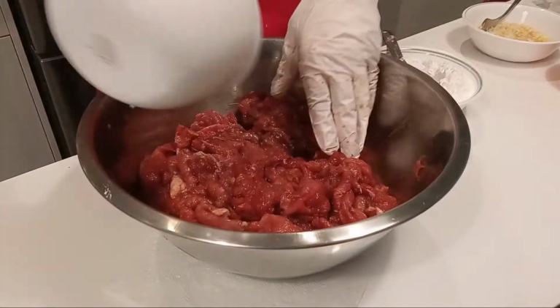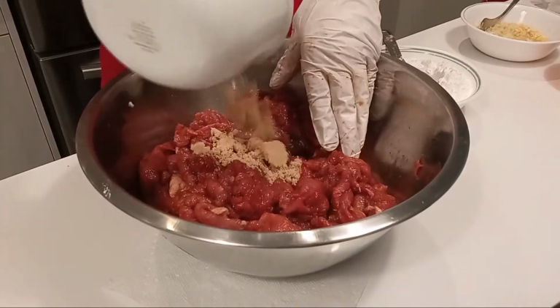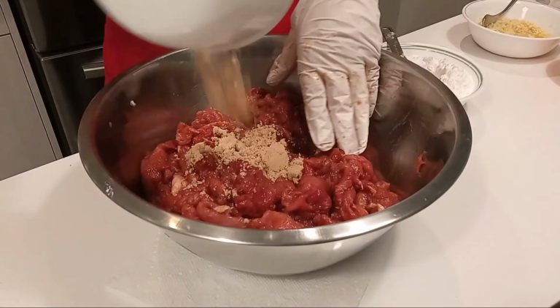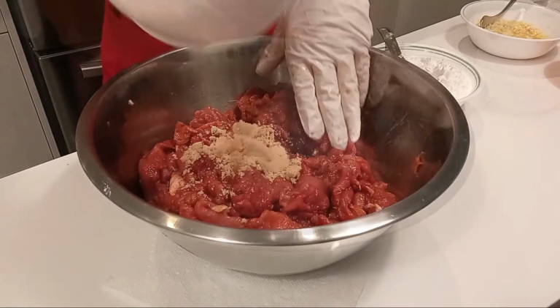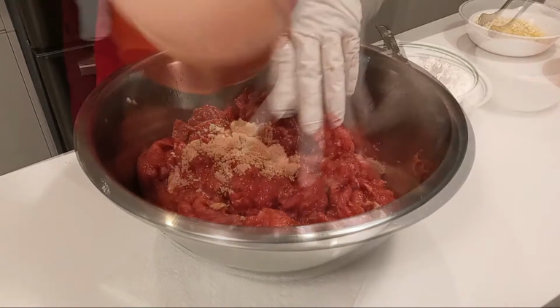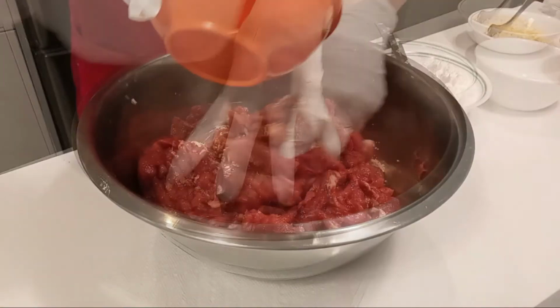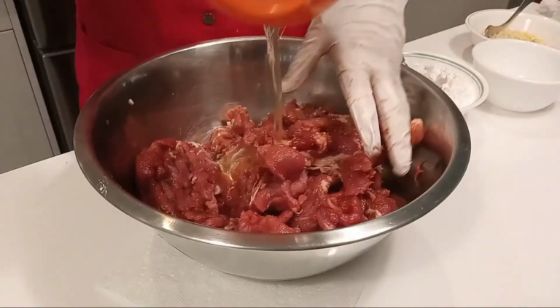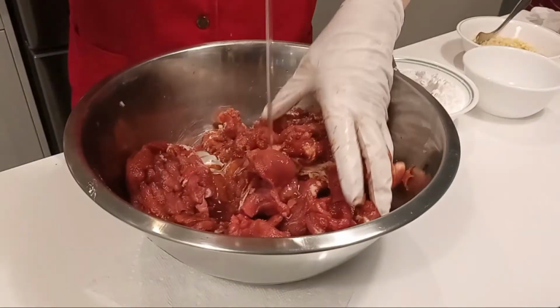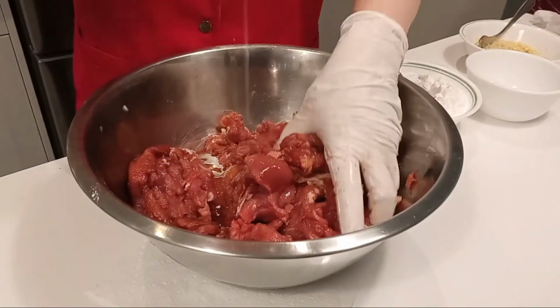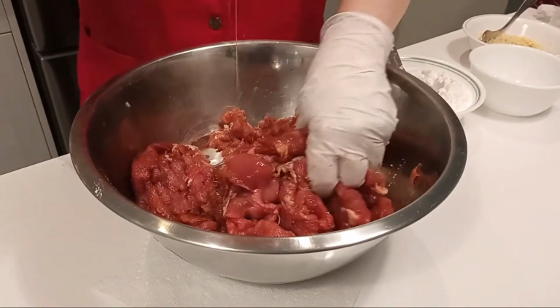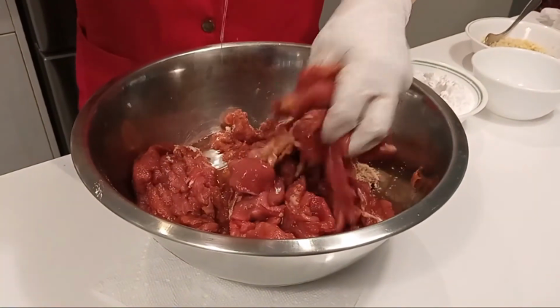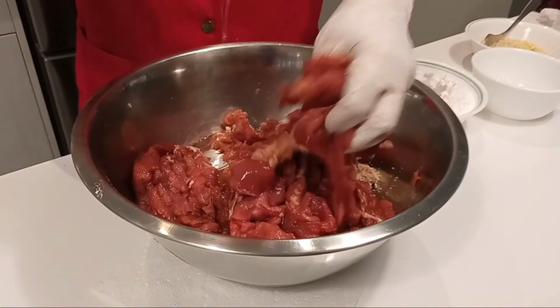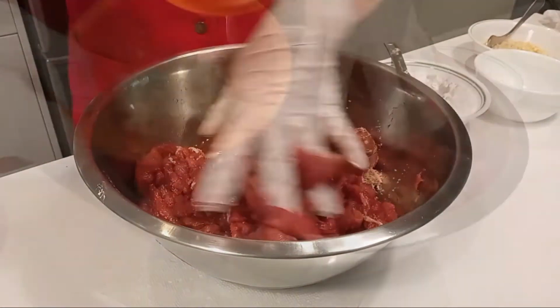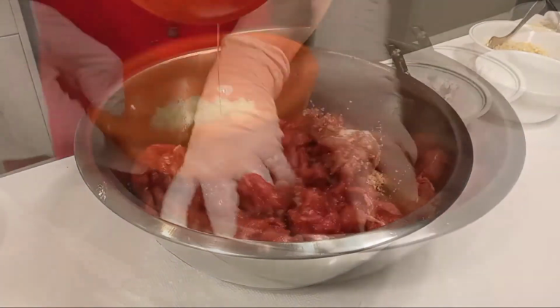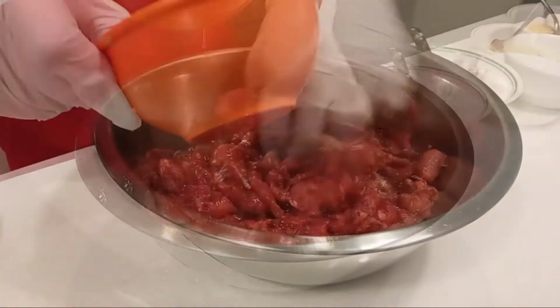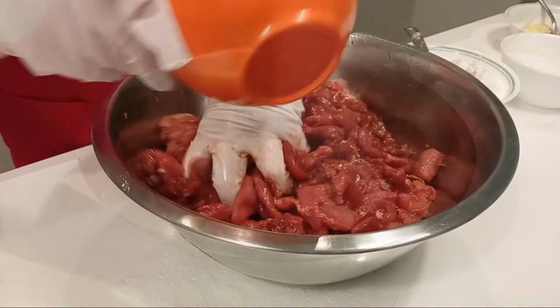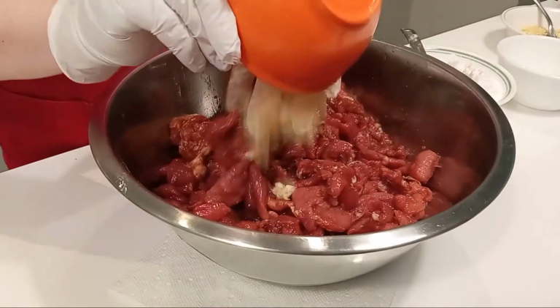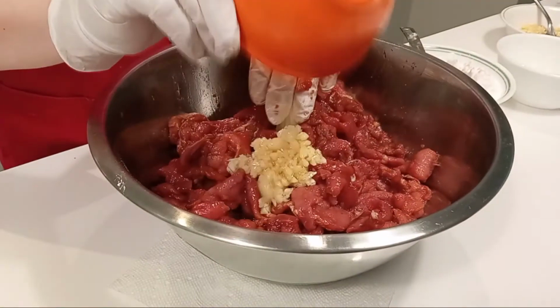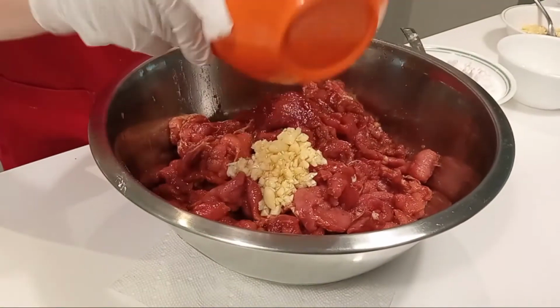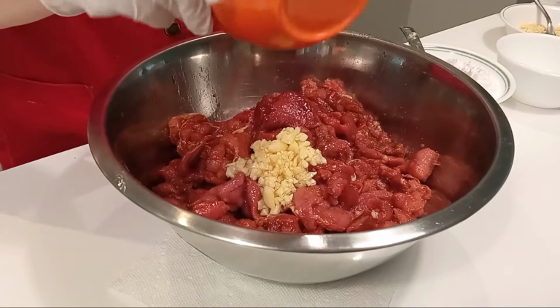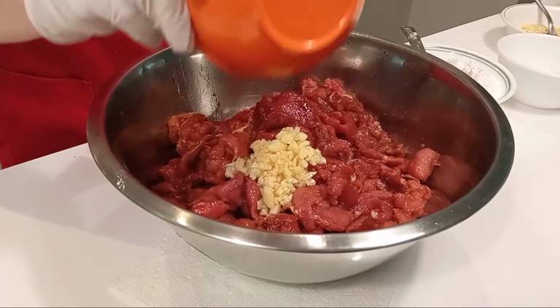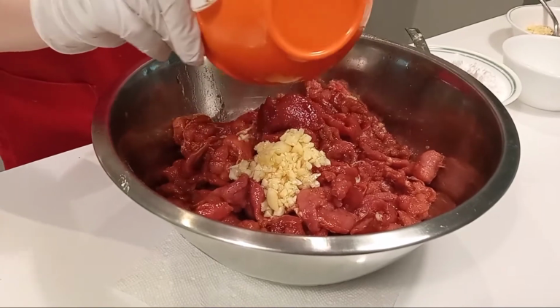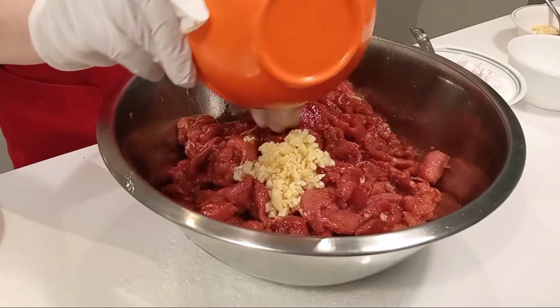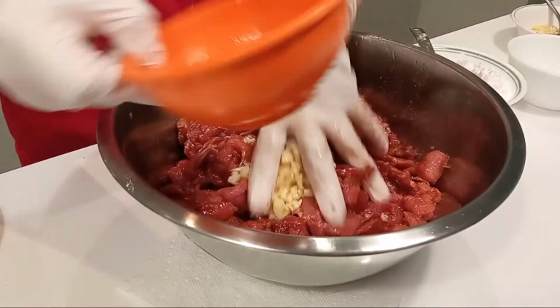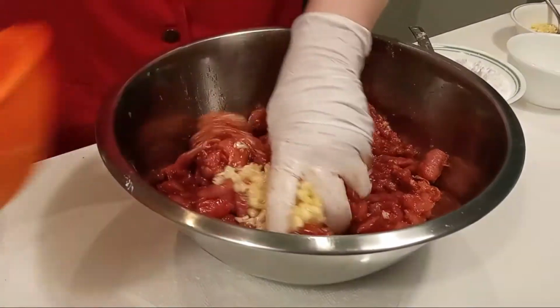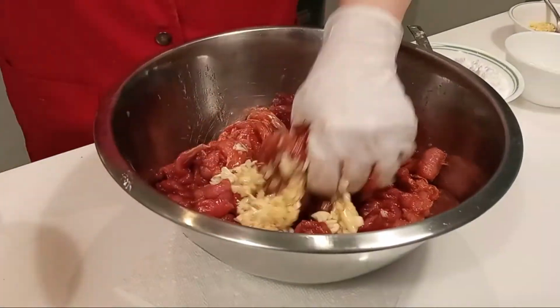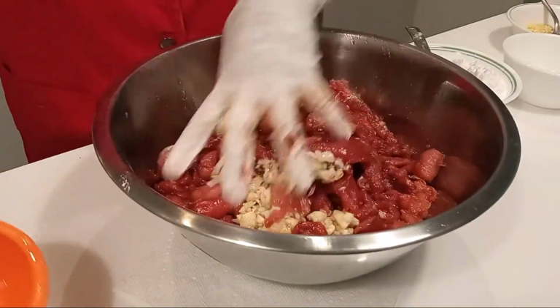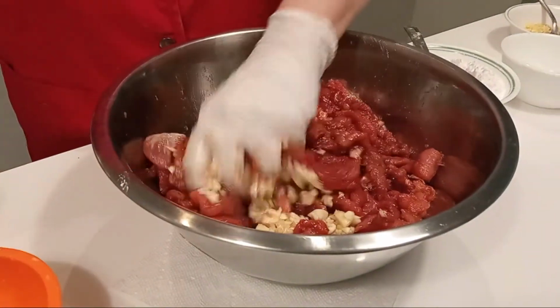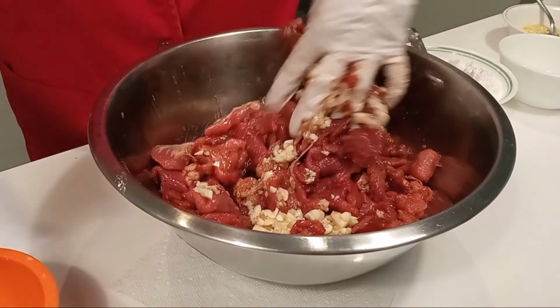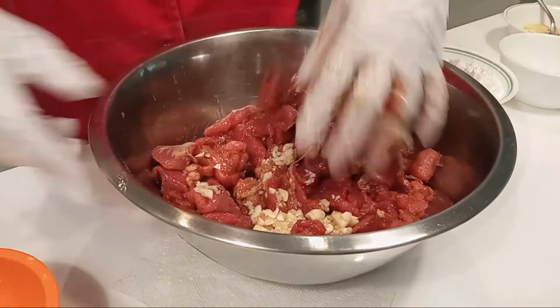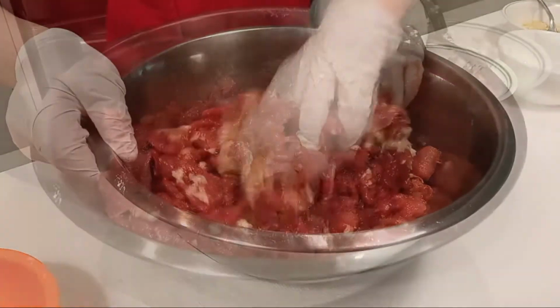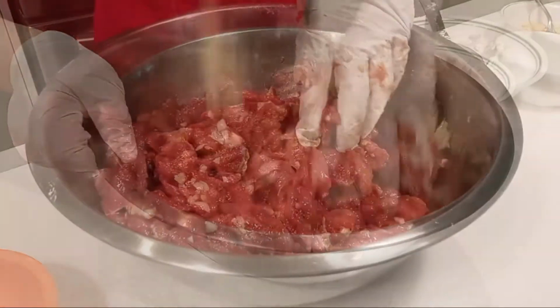Add in the brown sugar and egg white. Add in 2 tablespoons of garlic. If you enjoy the taste of garlic, you can always add more.